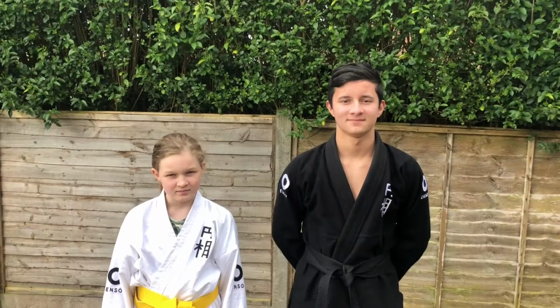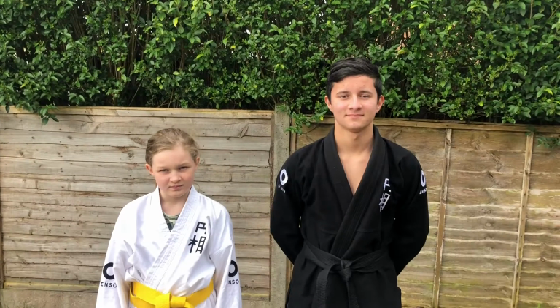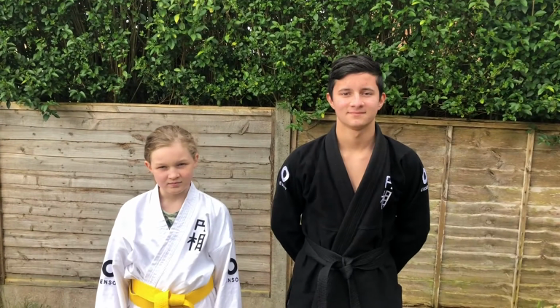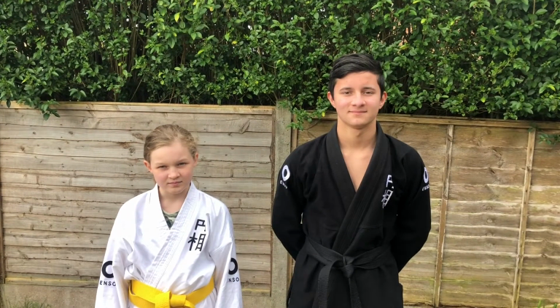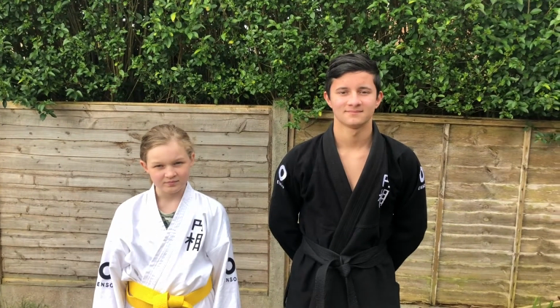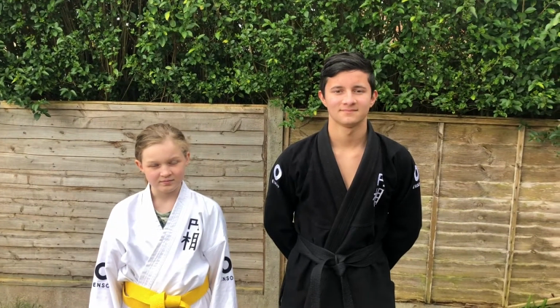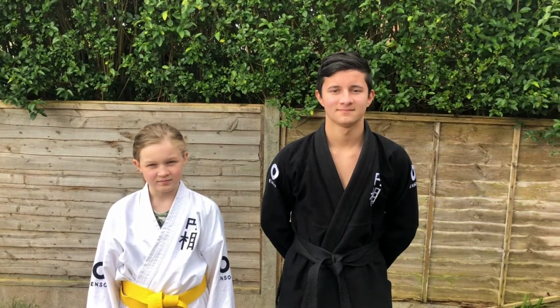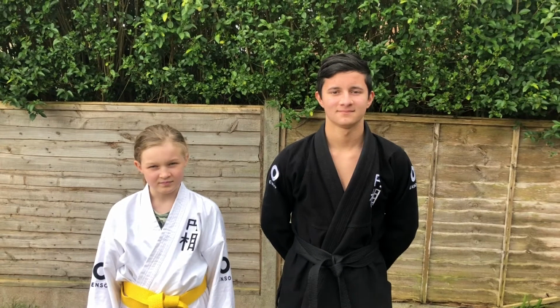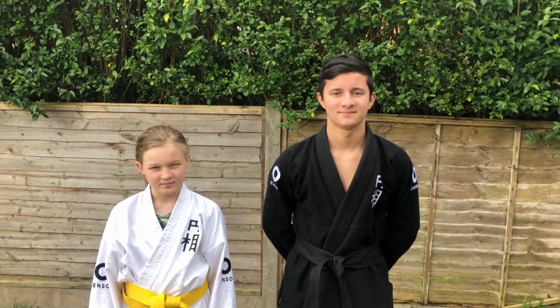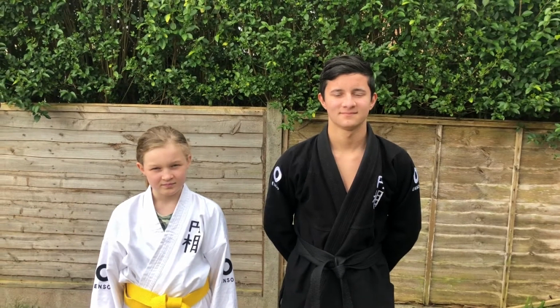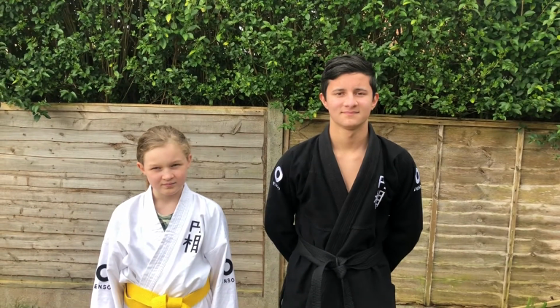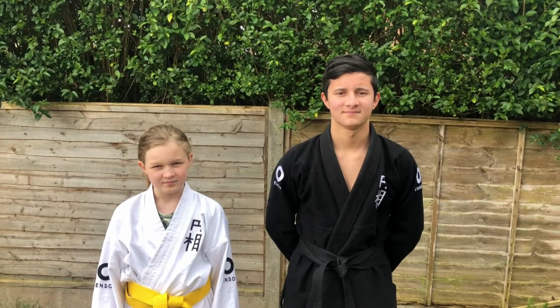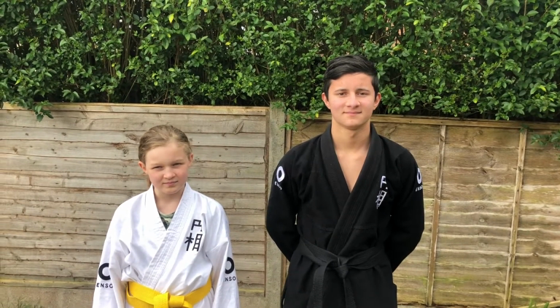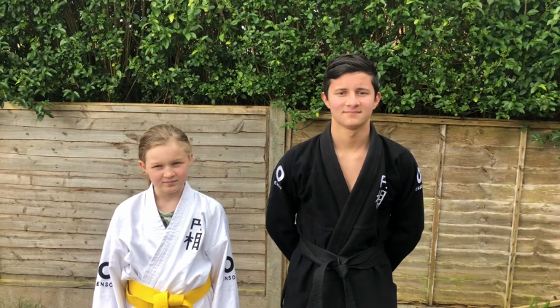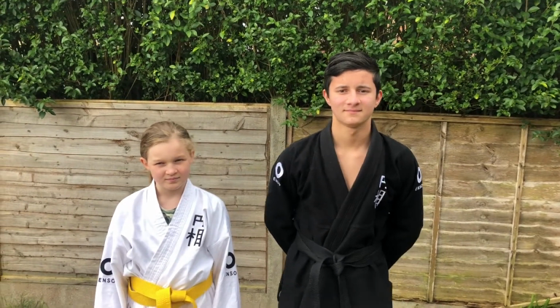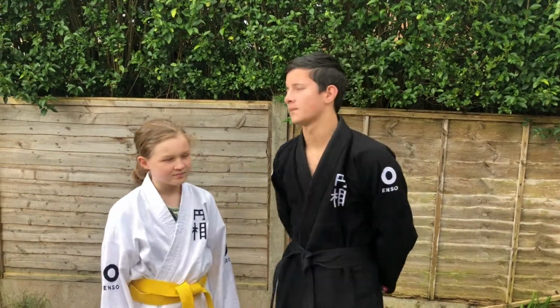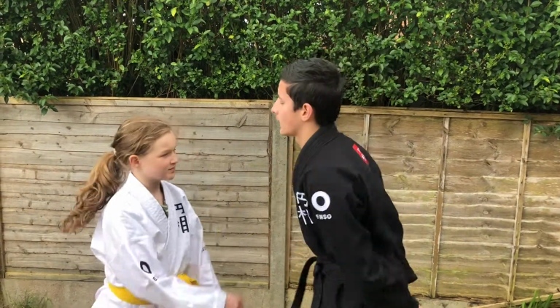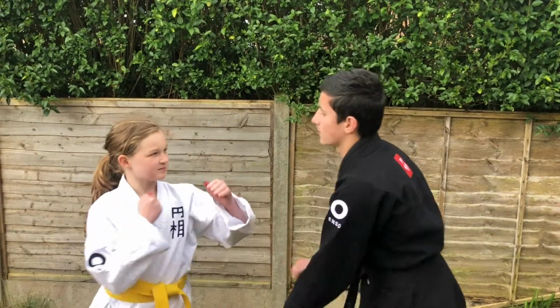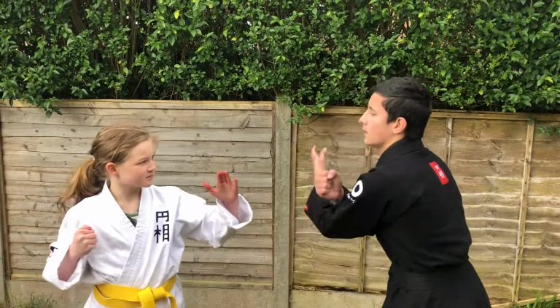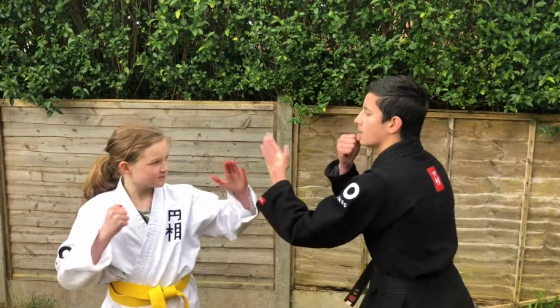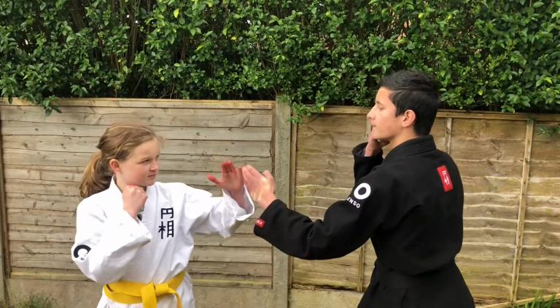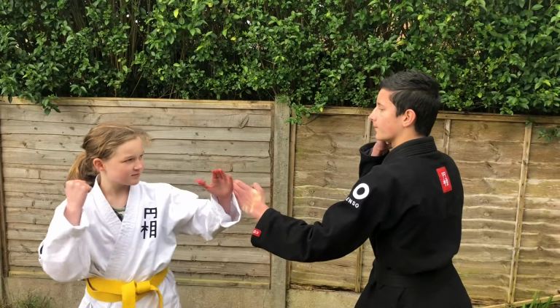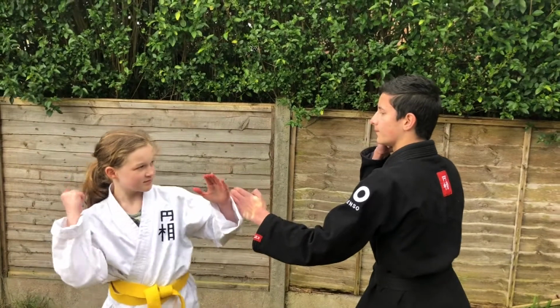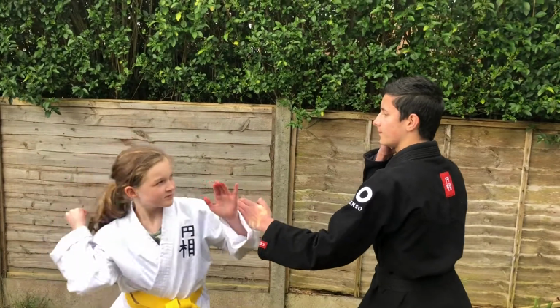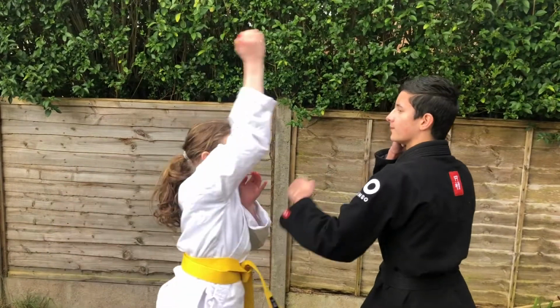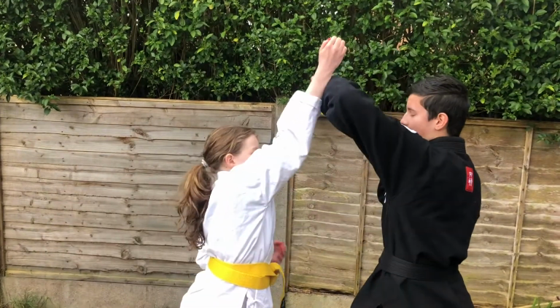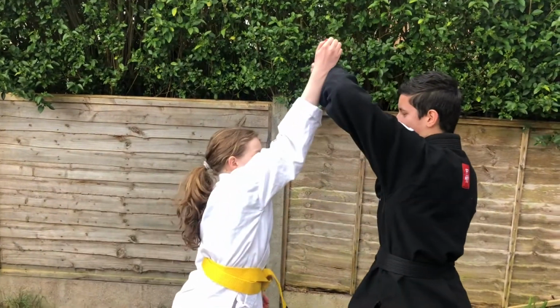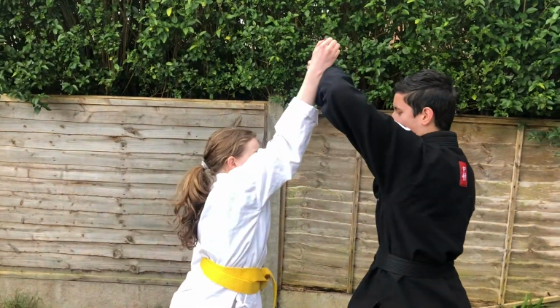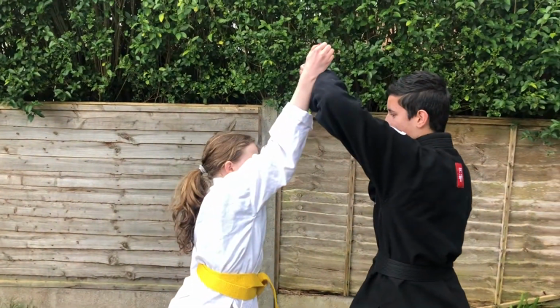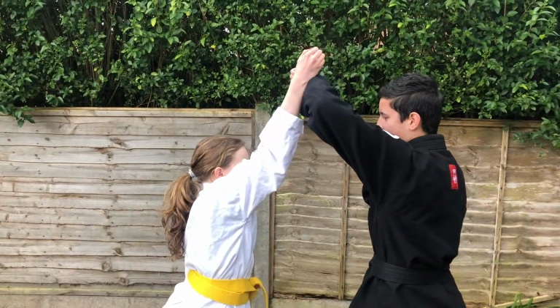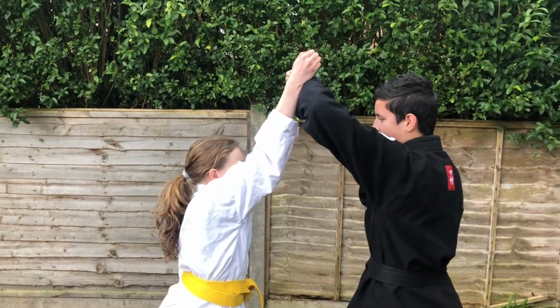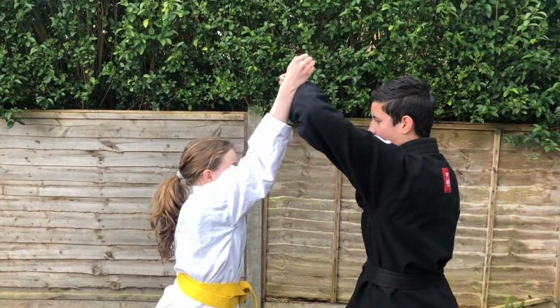For this move, Sensei Benjamin and Millie are going to get into their fighting stances. Millie is going to throw a chop down to the top of Benjamin's head and he blocks with an upward block.